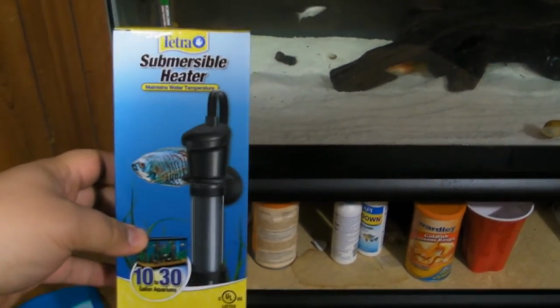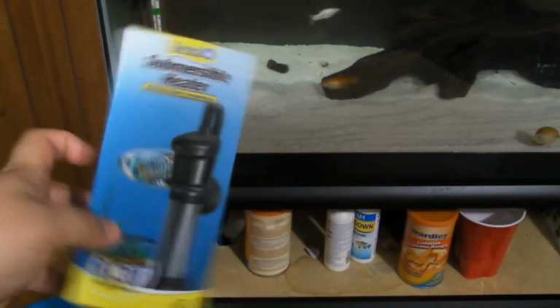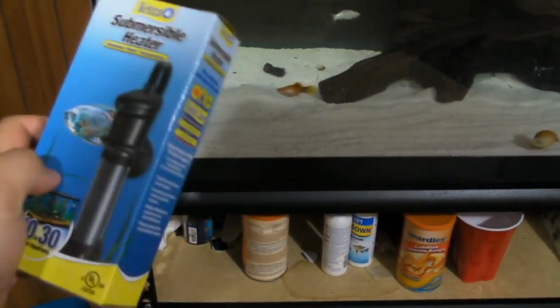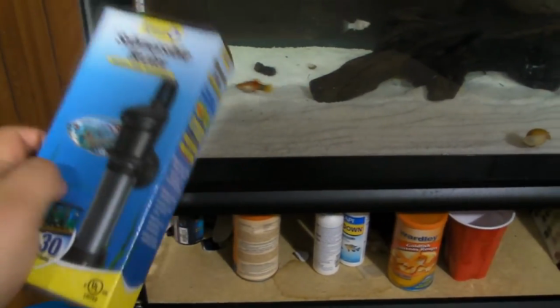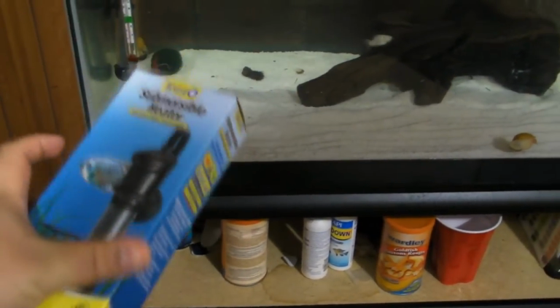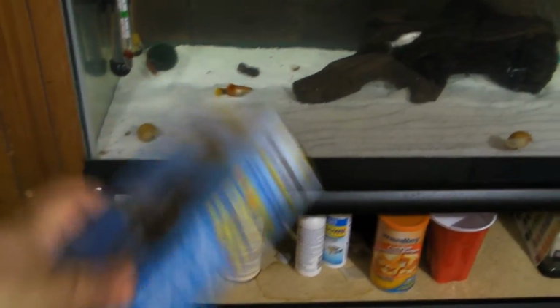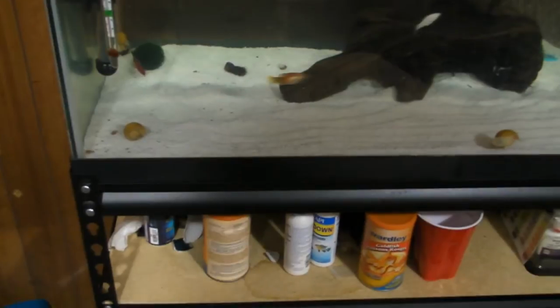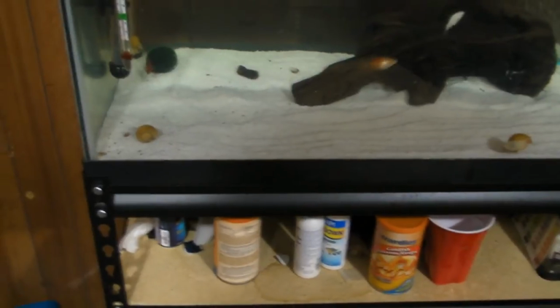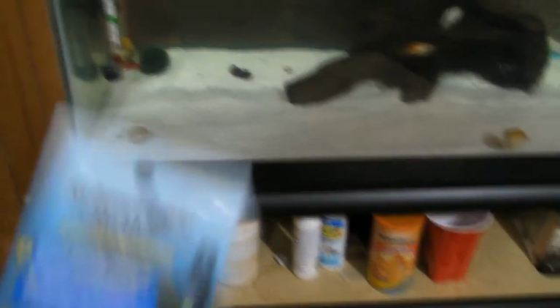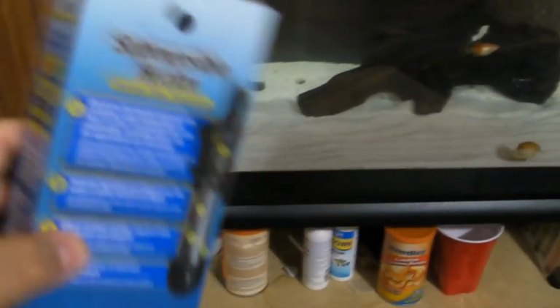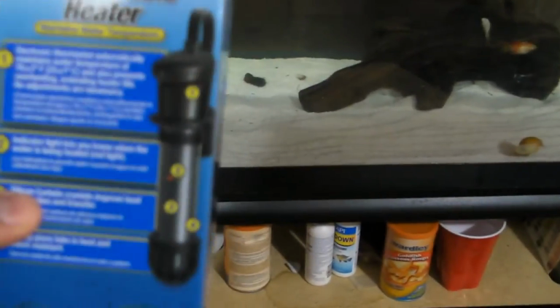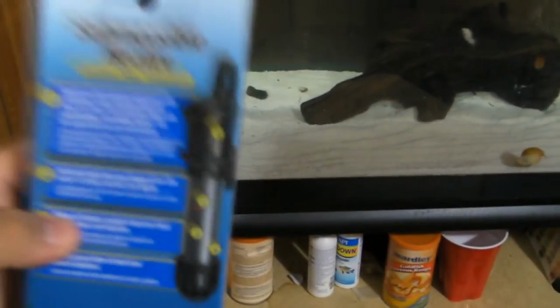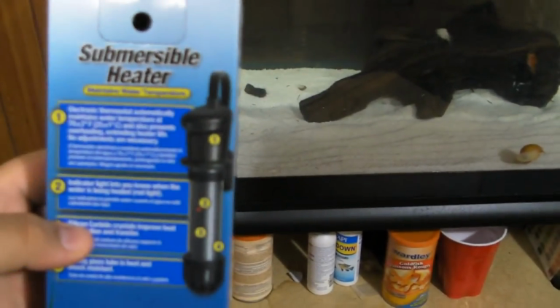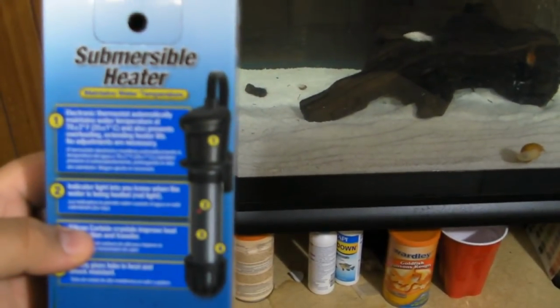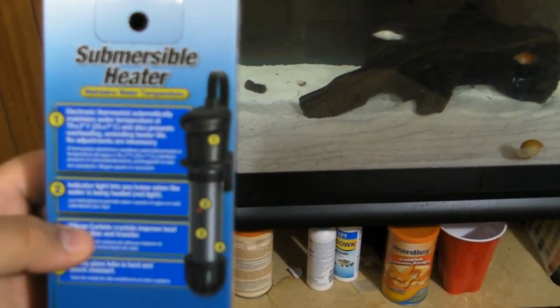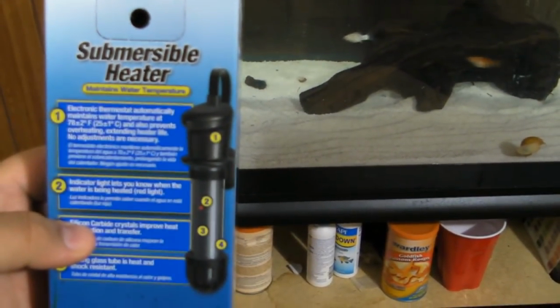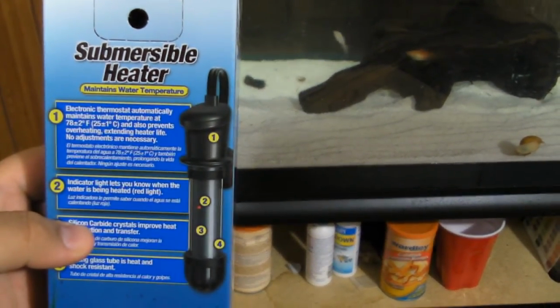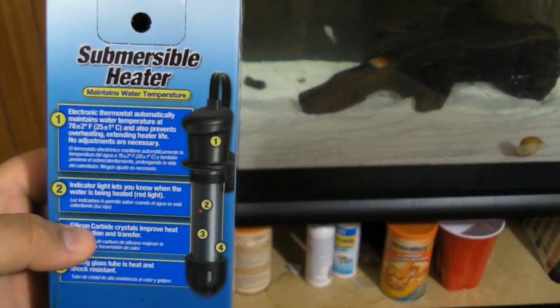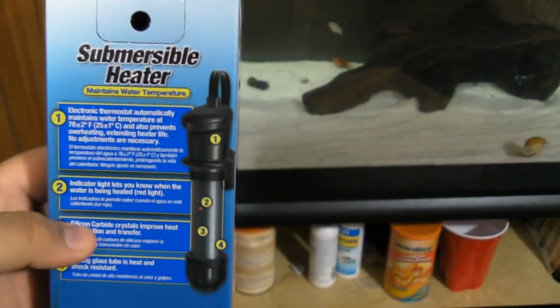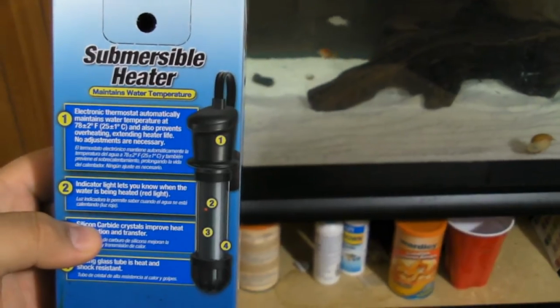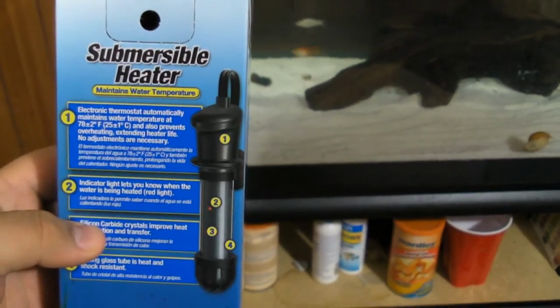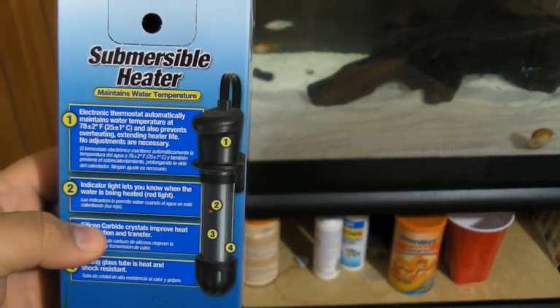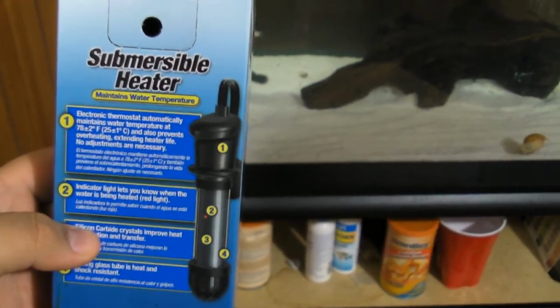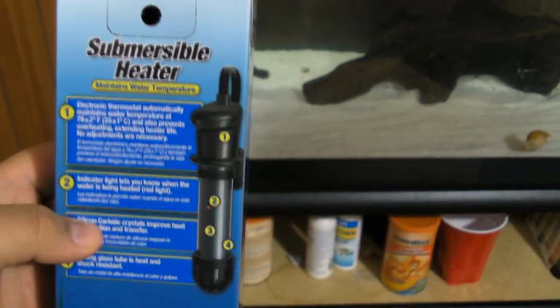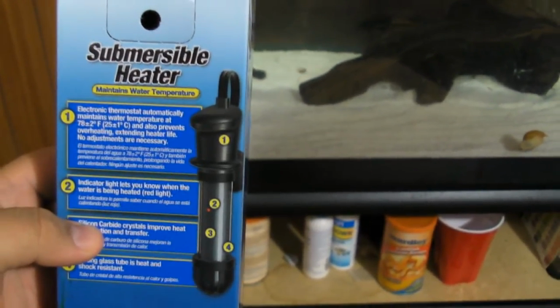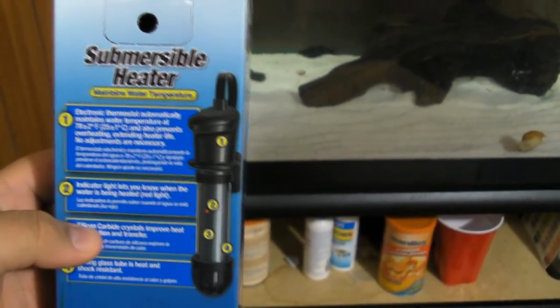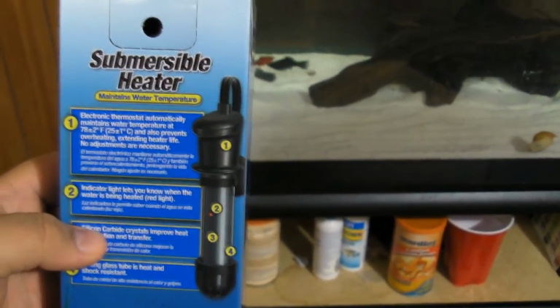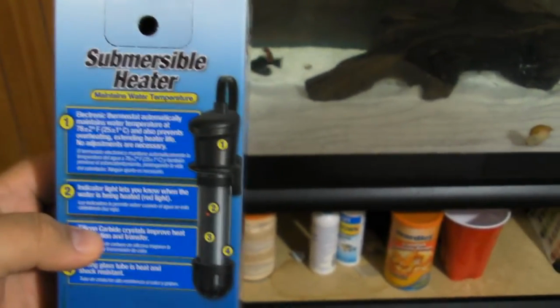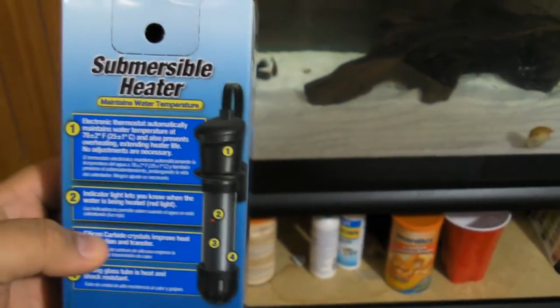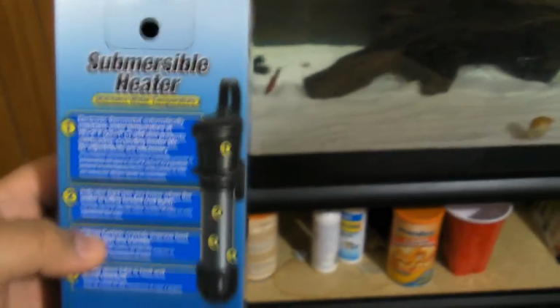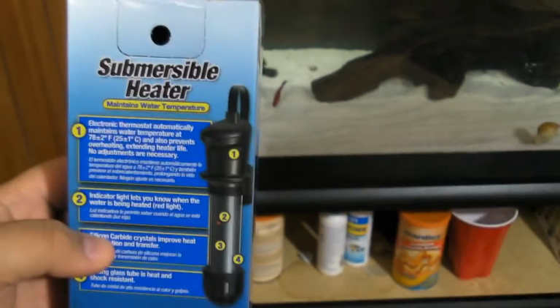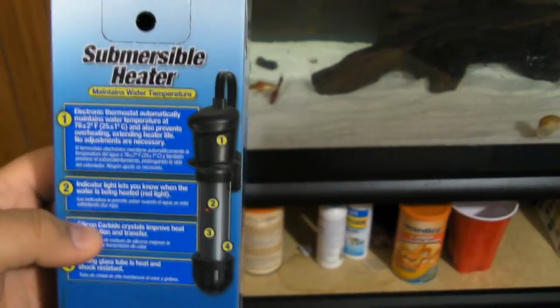This immersible heater automatically maintains a temperature of about 78 degrees Fahrenheit, plus or minus 2 degrees, or around 25 degrees Celsius, plus or minus 1 degree Celsius.